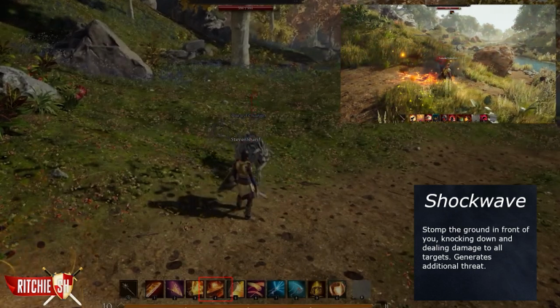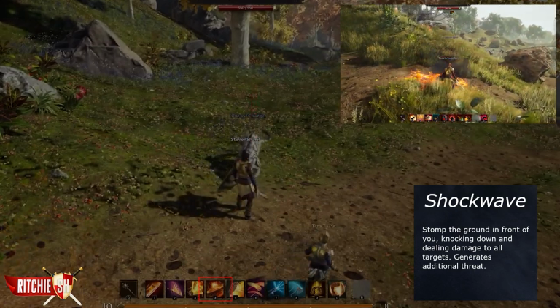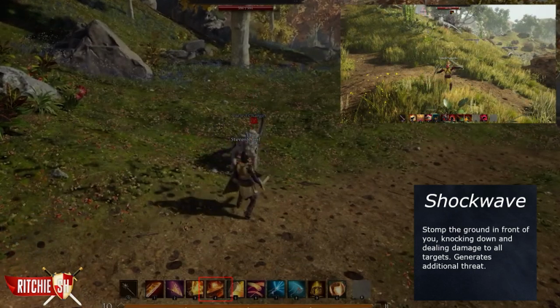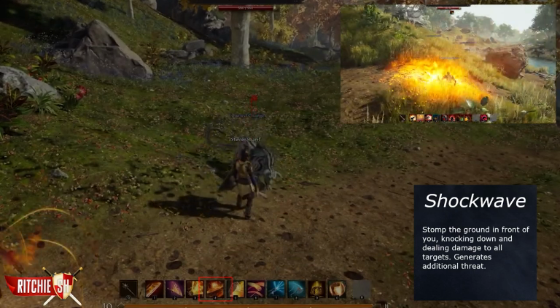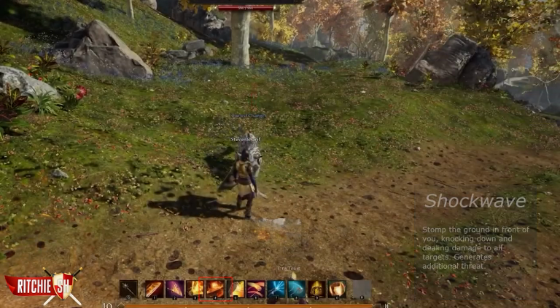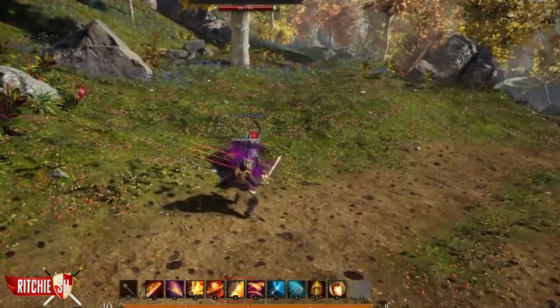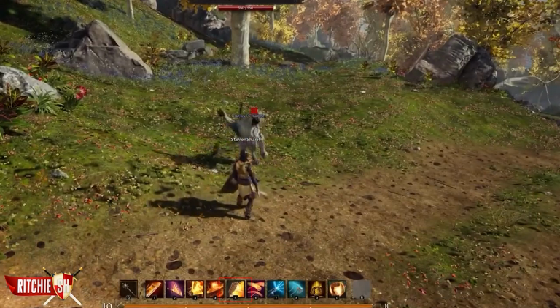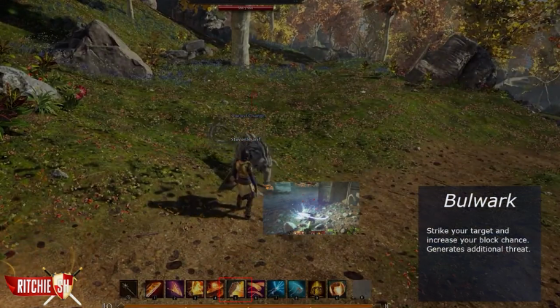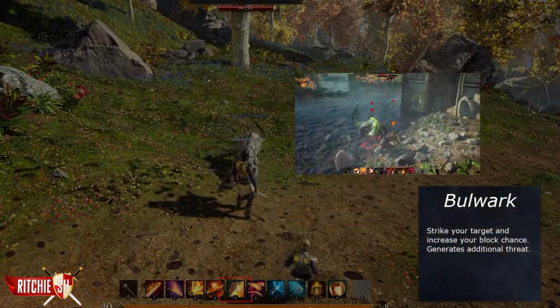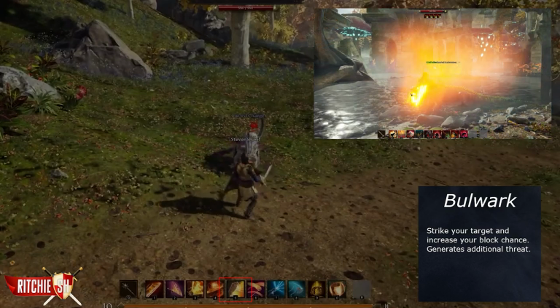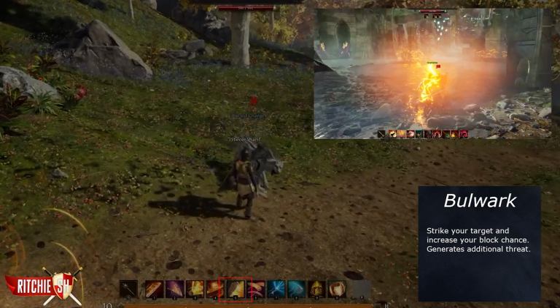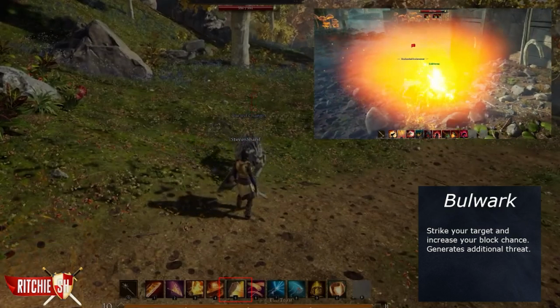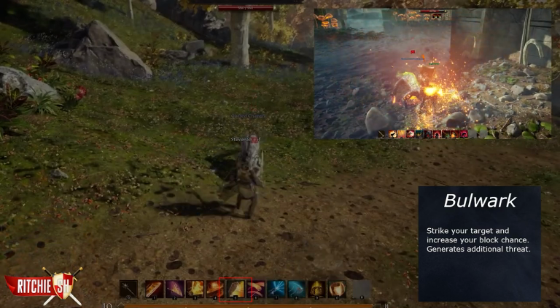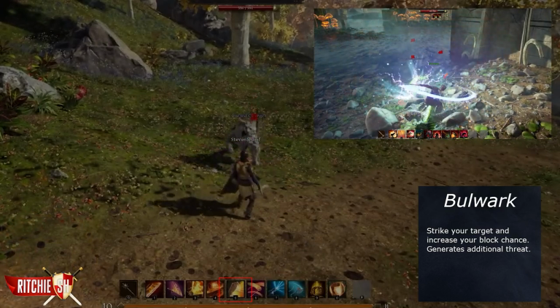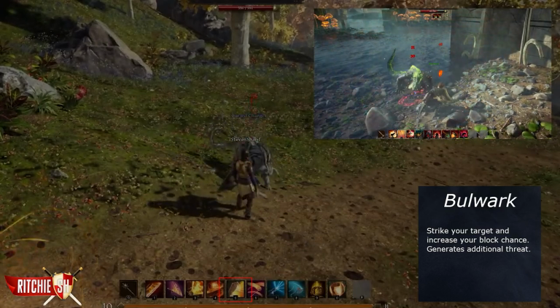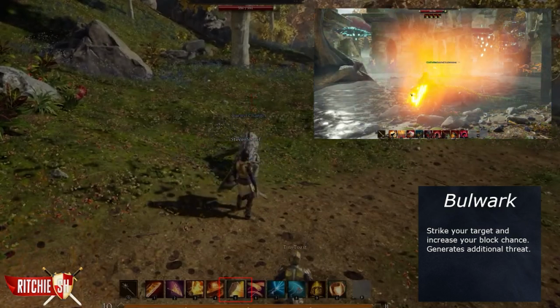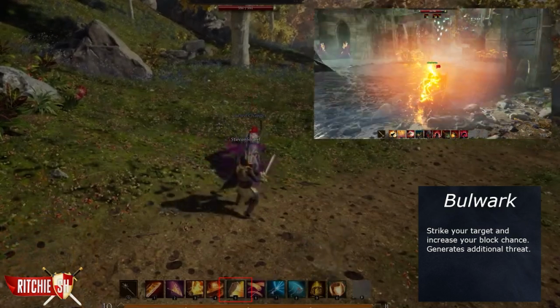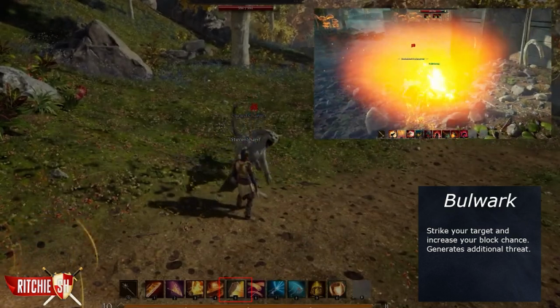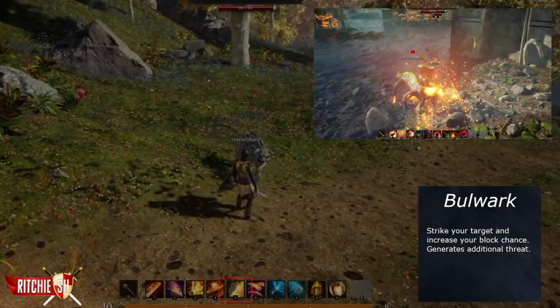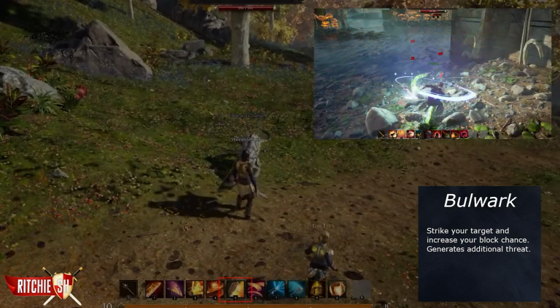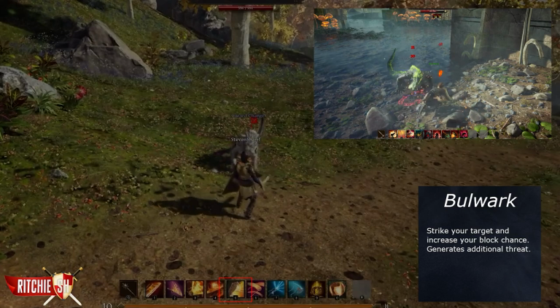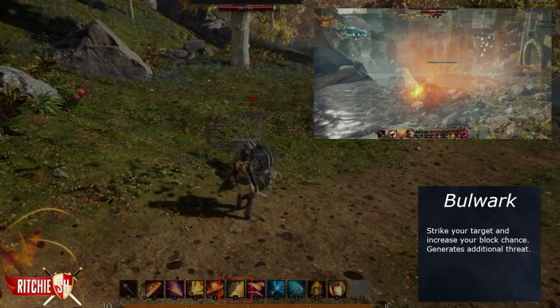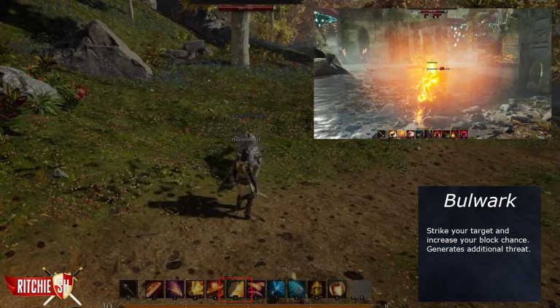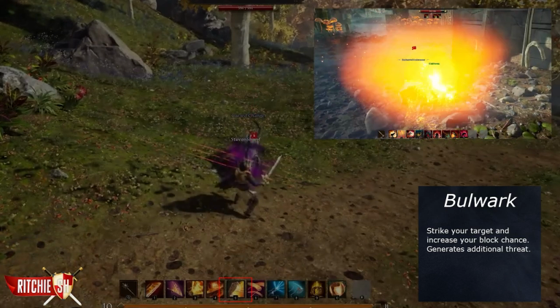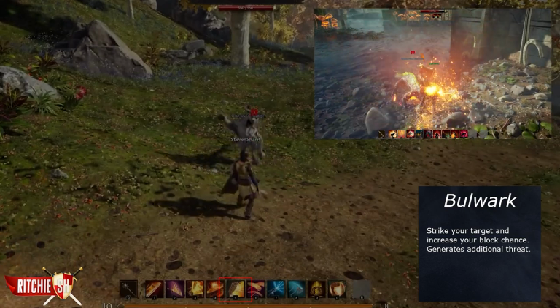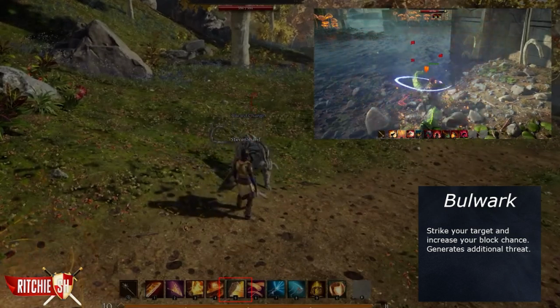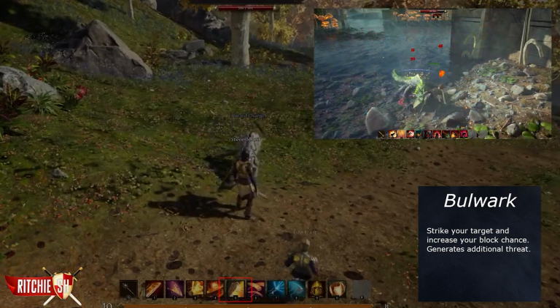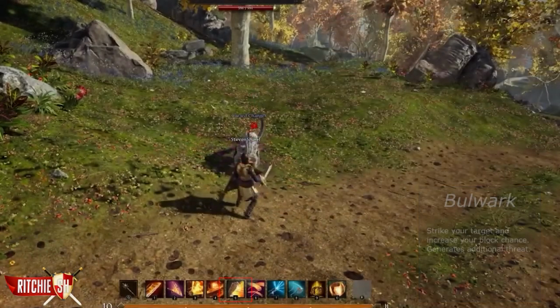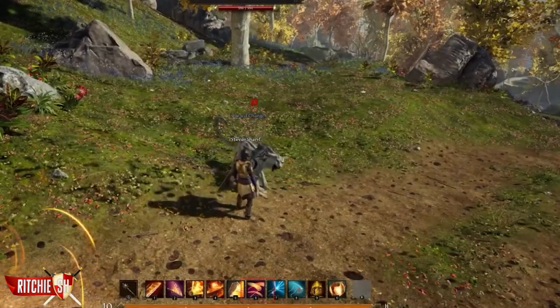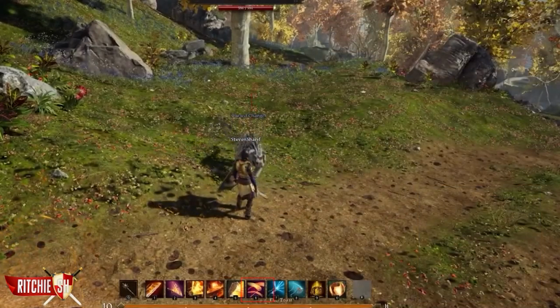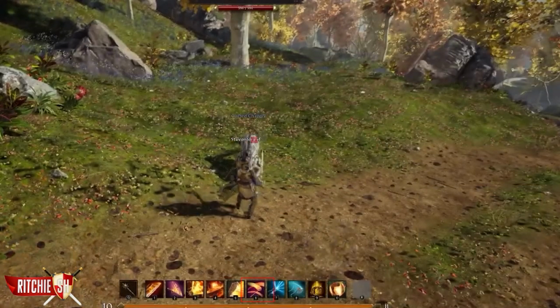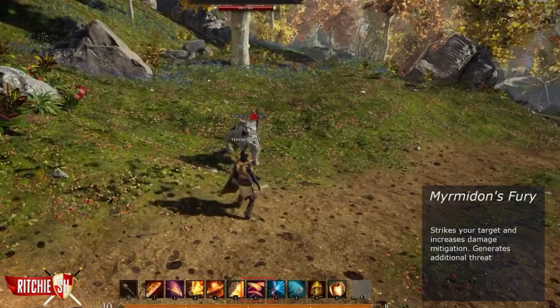Bulwark strikes your target and increases your block chance. It generates additional threat and can be upgraded to increase damage, increase the duration, and increase the block chance.